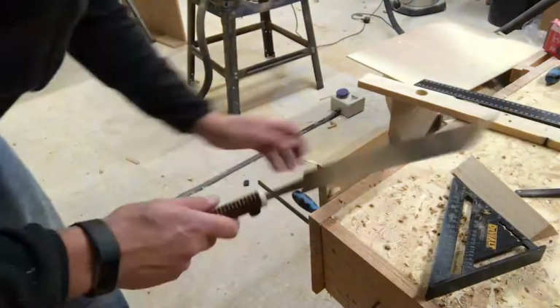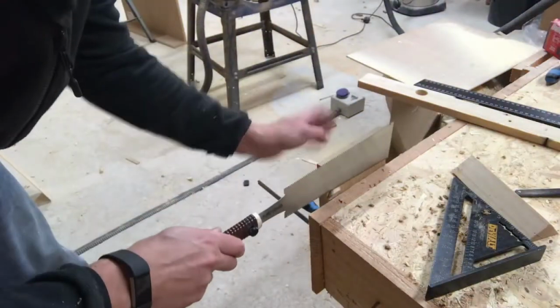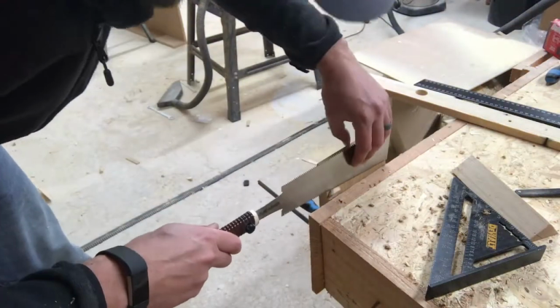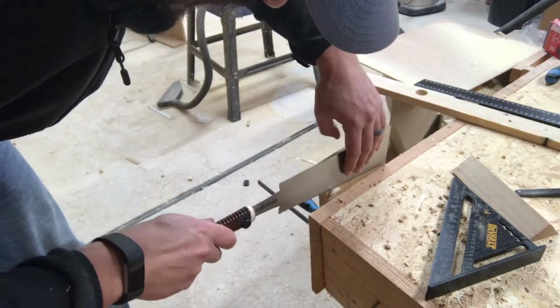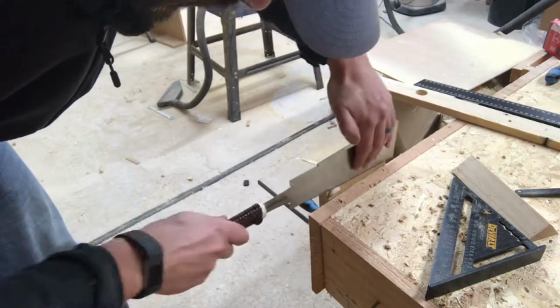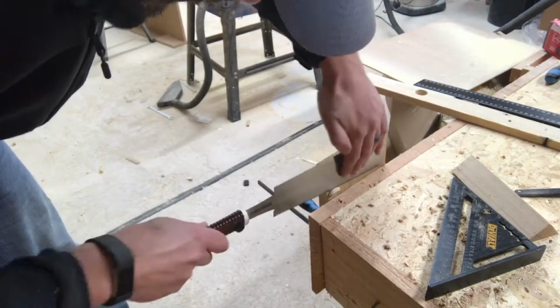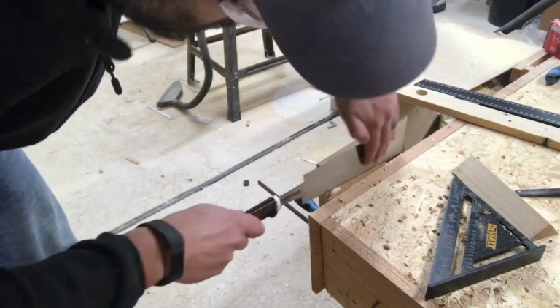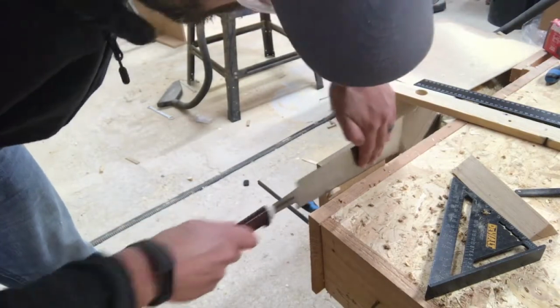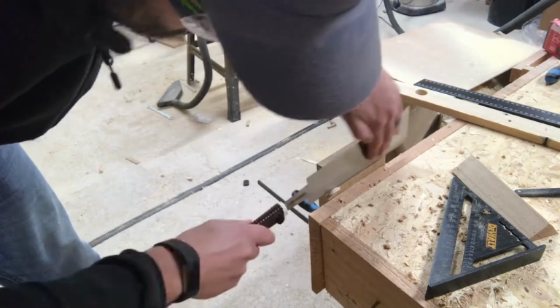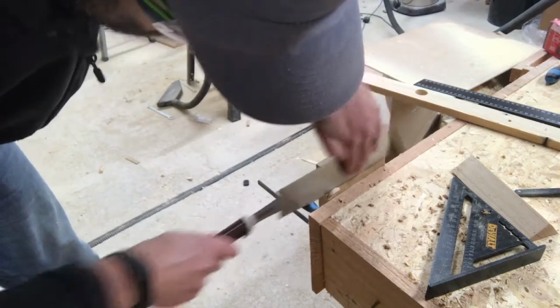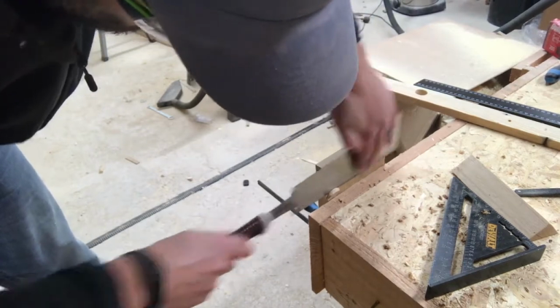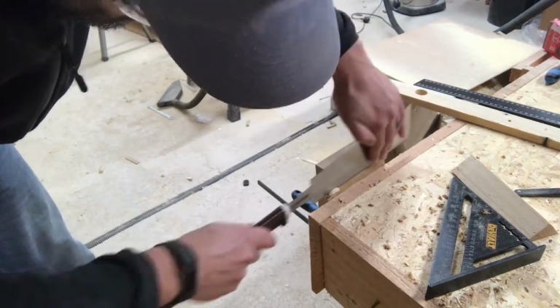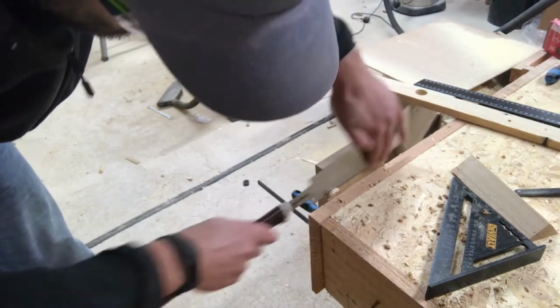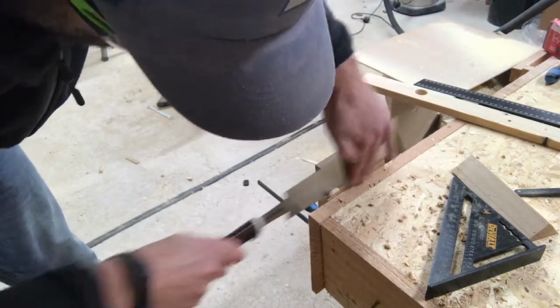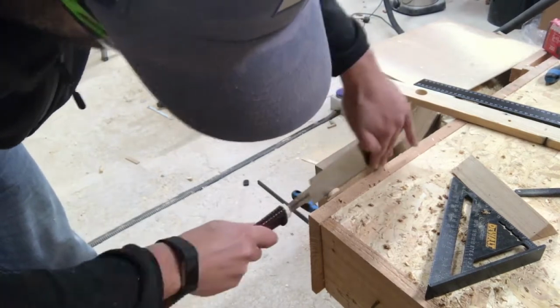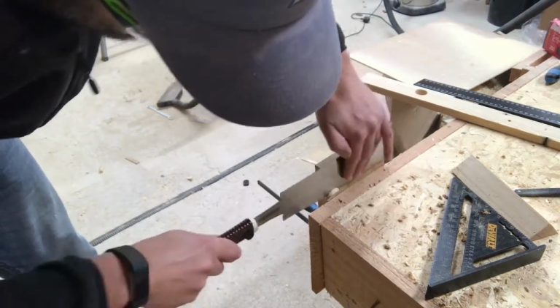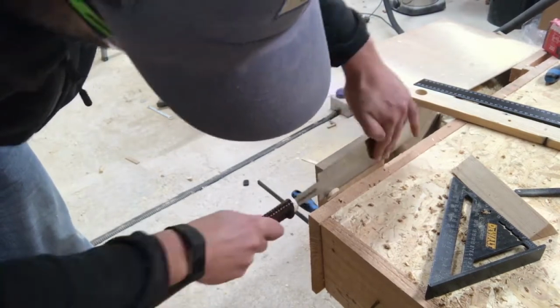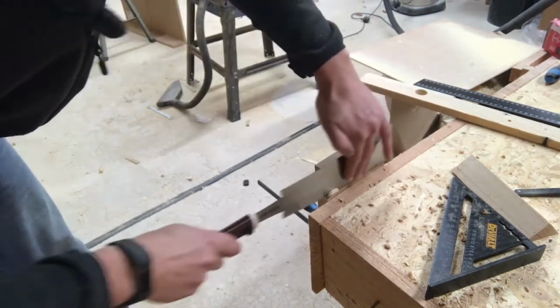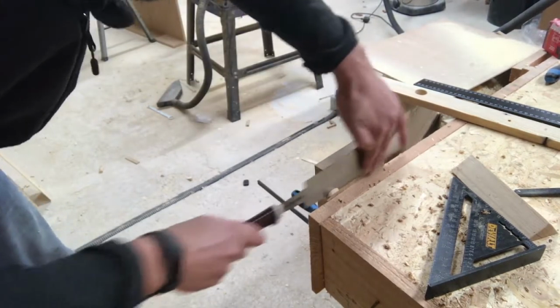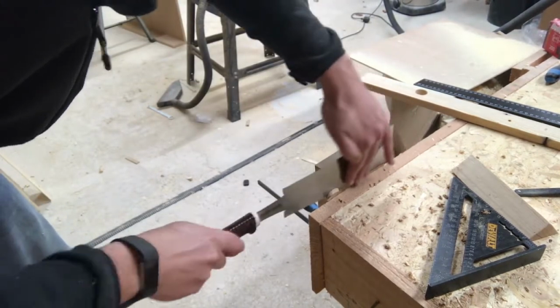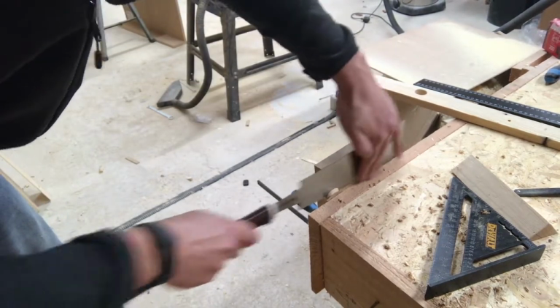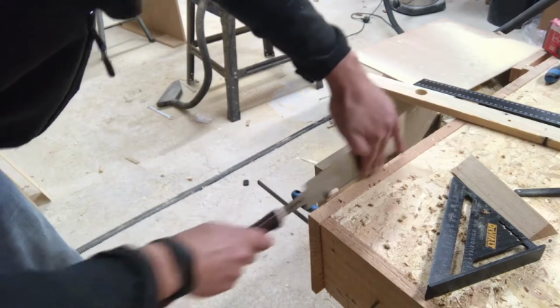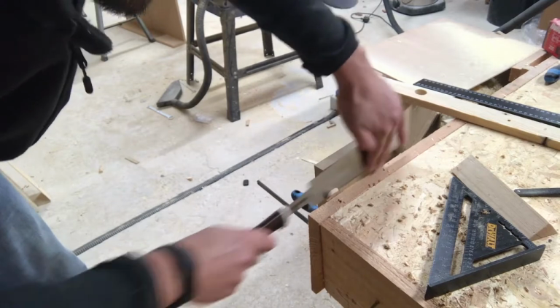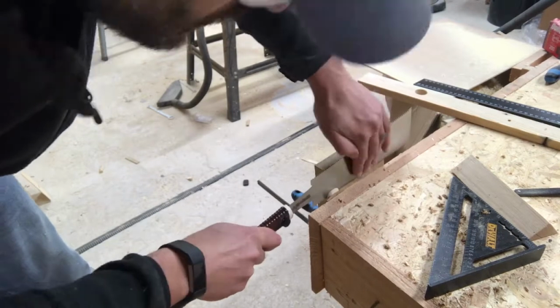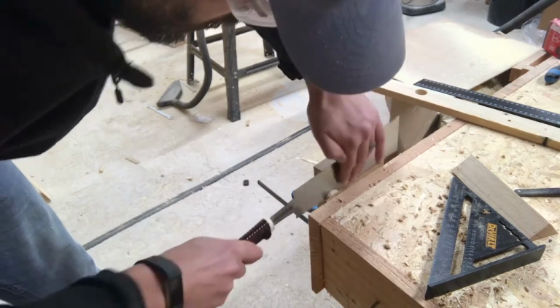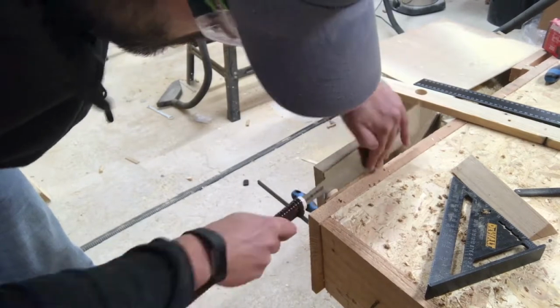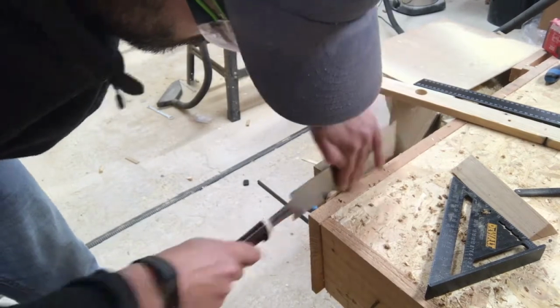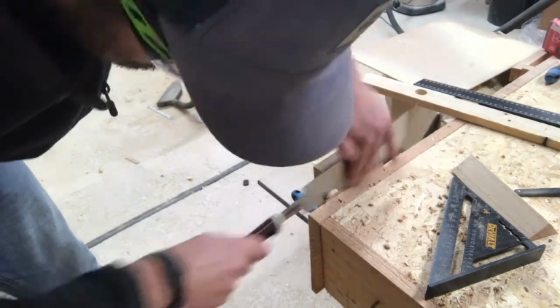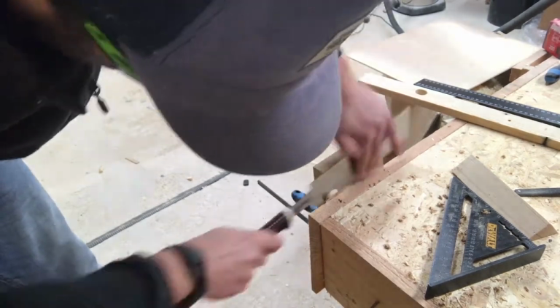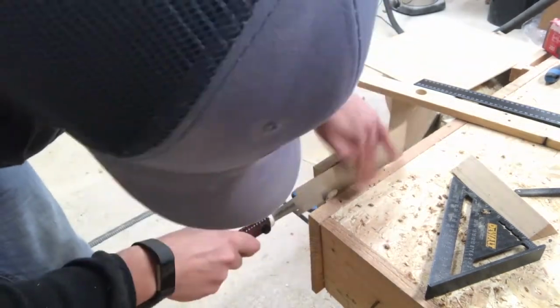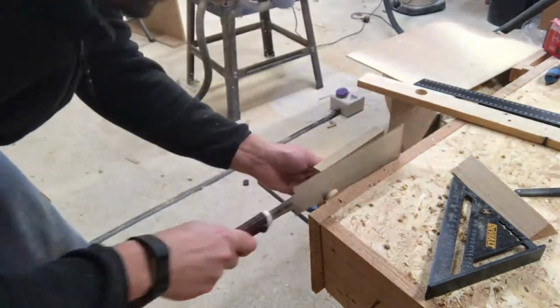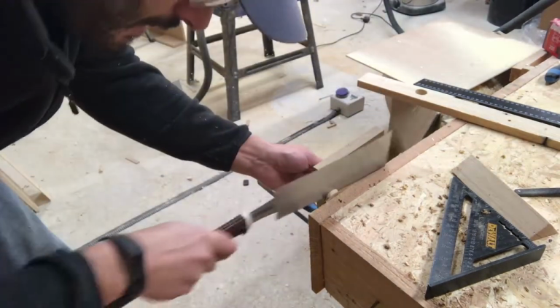I then went ahead and trimmed the oak dowel flush with the back of the board using a Japanese Ryoba saw. I love these Japanese saws — they're really great for intricate work. They actually cut on the pull stroke, so it's much easier to control once you get the hang of it.